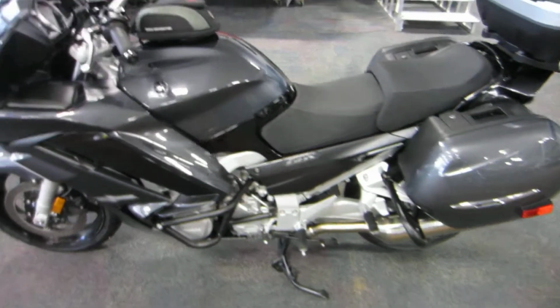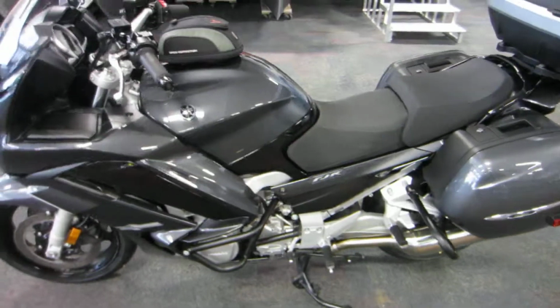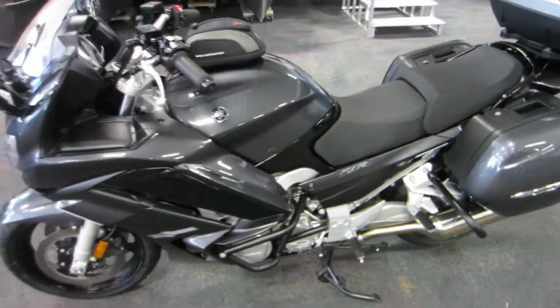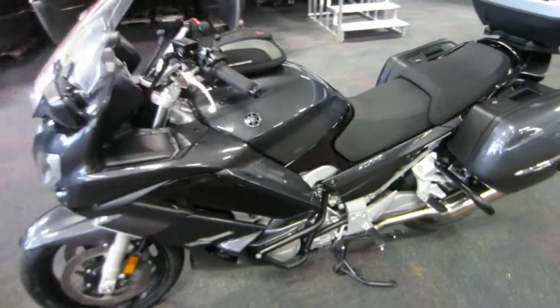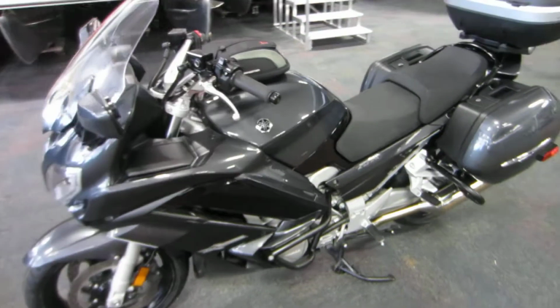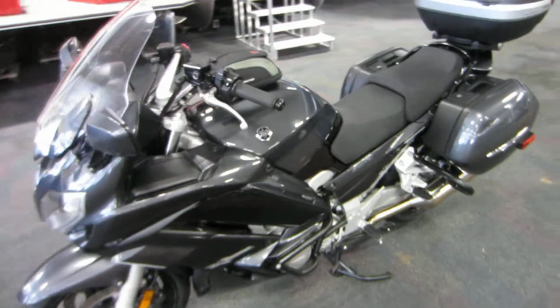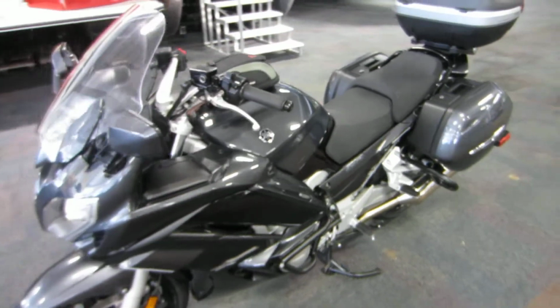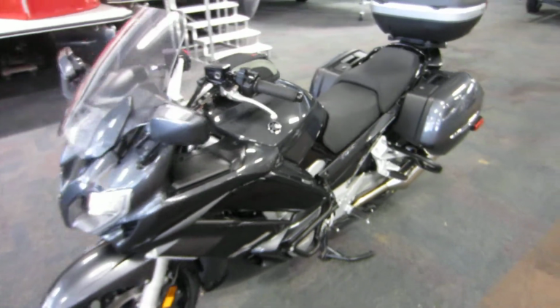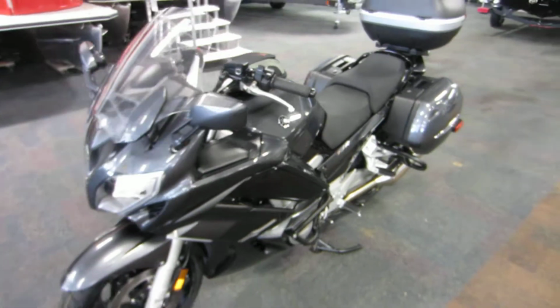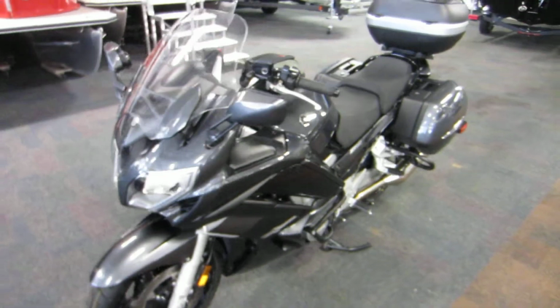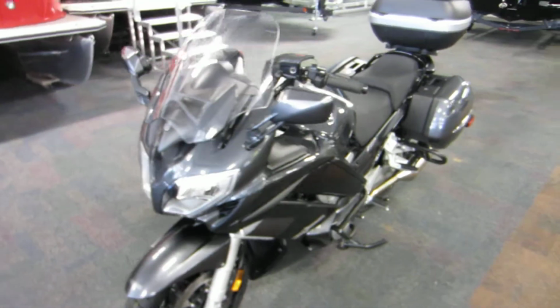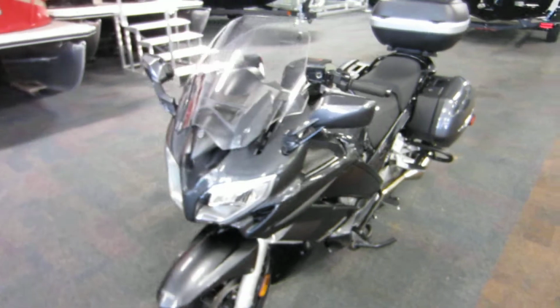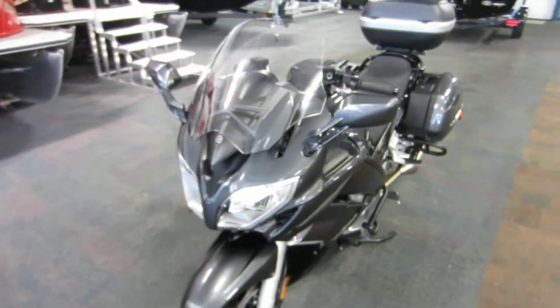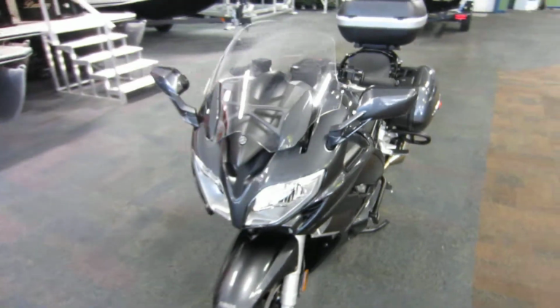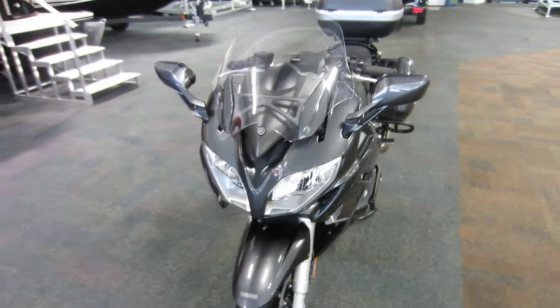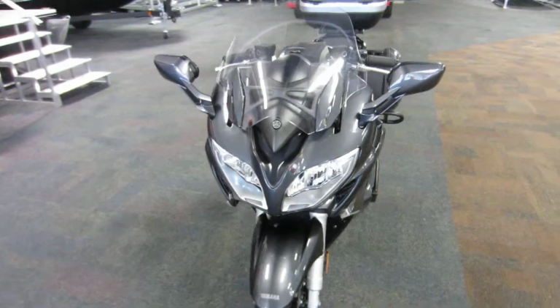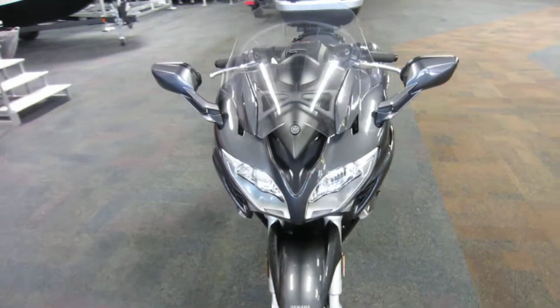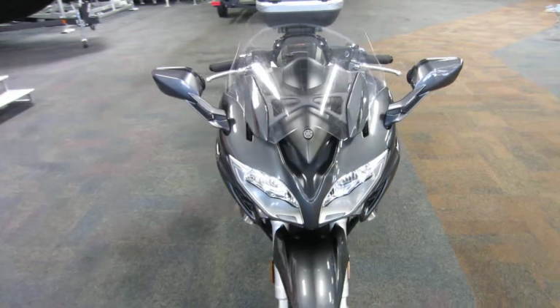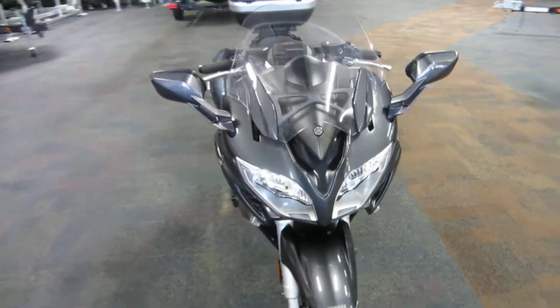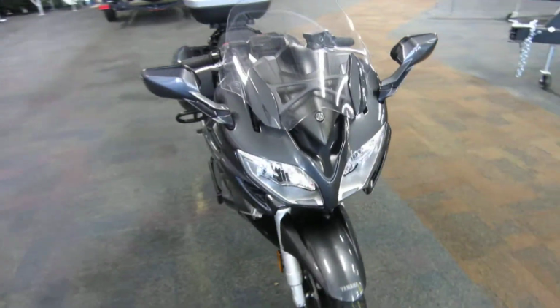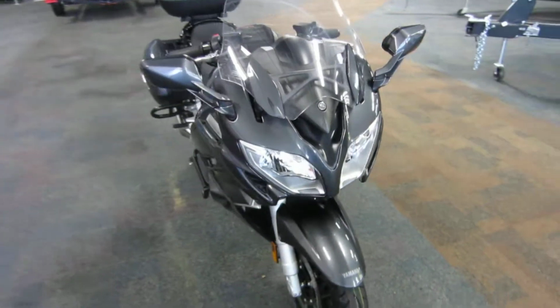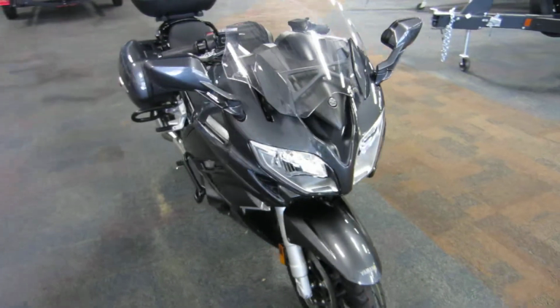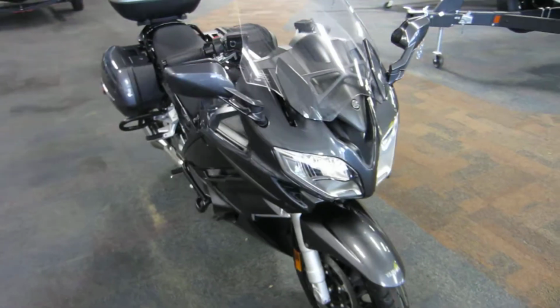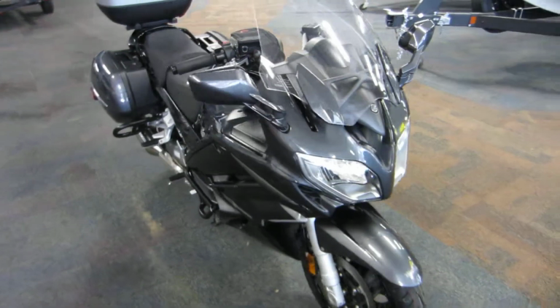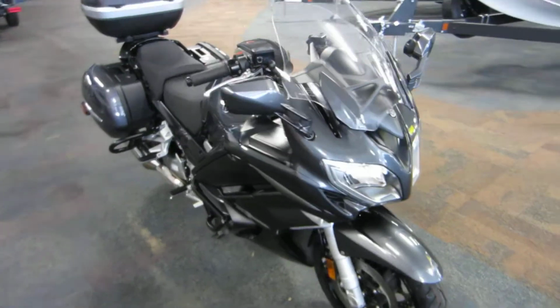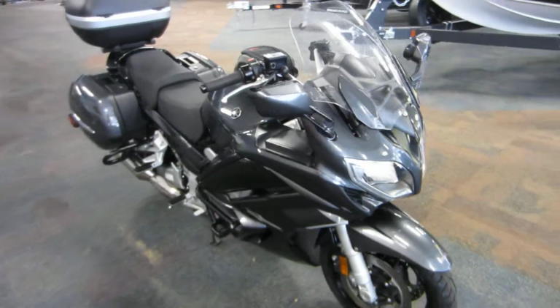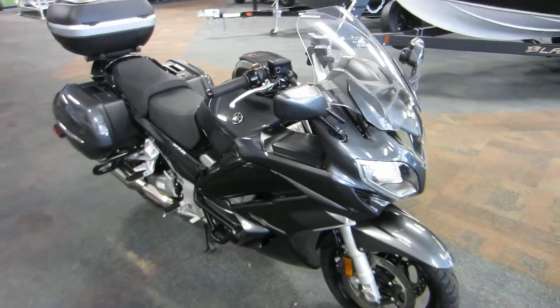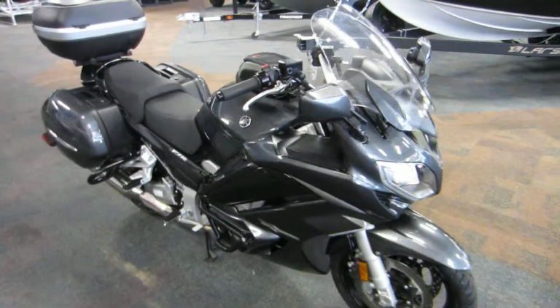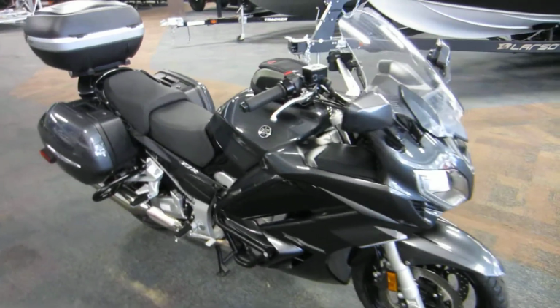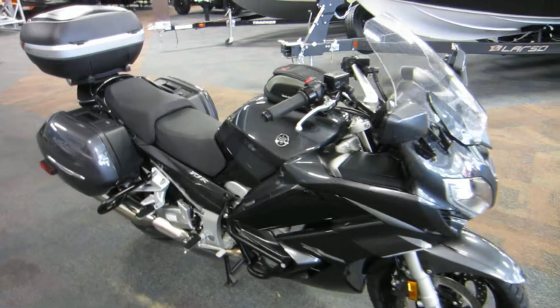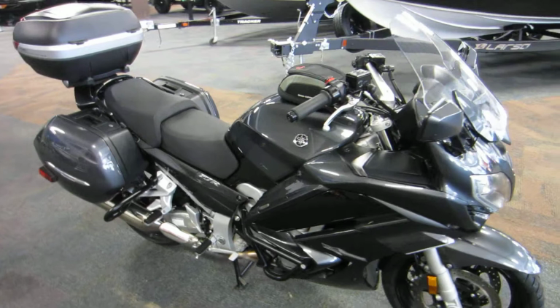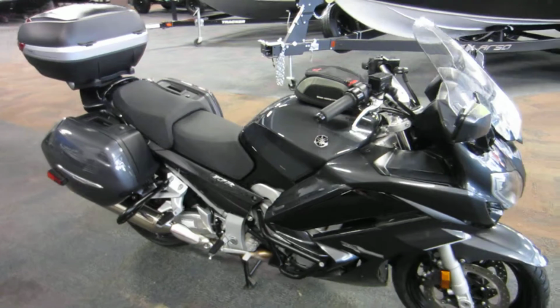This is a 2015 Yamaha FJR 1300A with 16,906 miles.